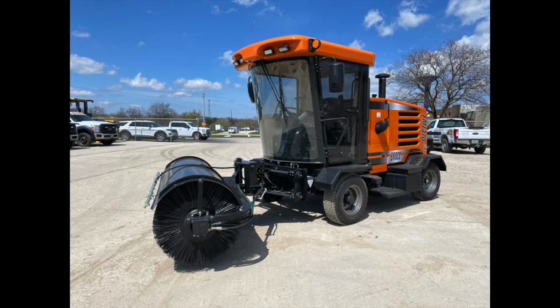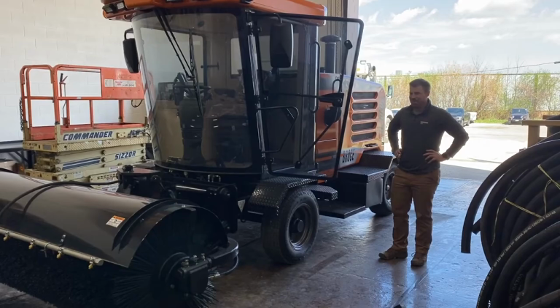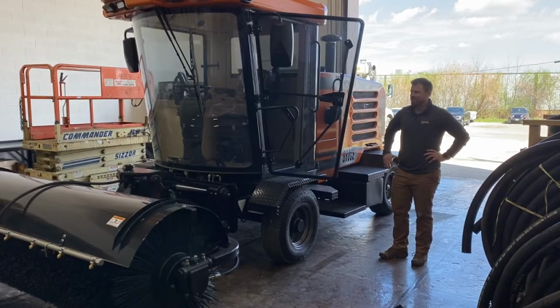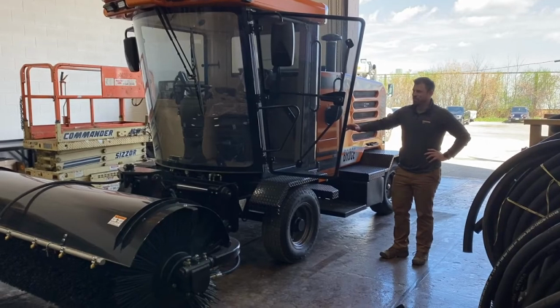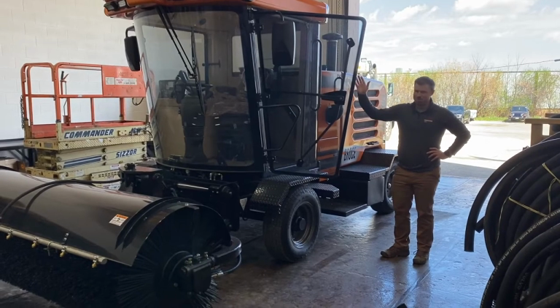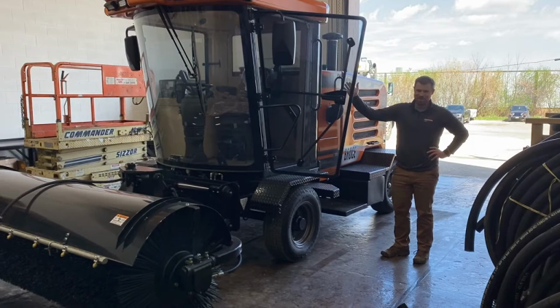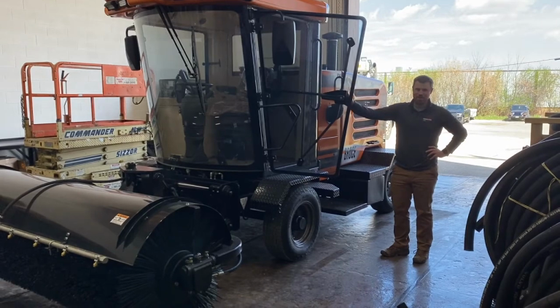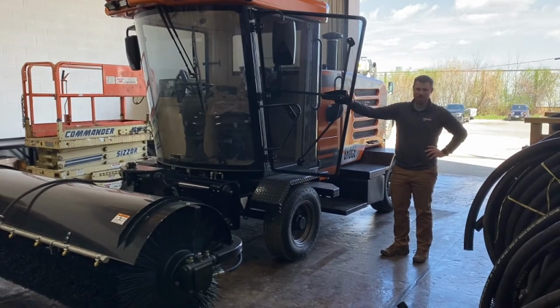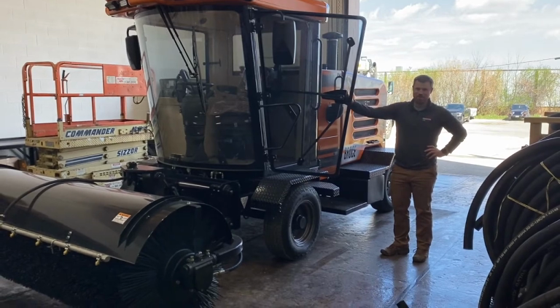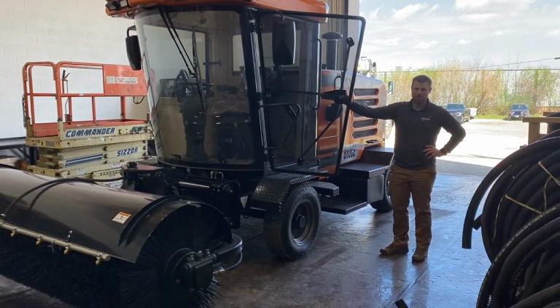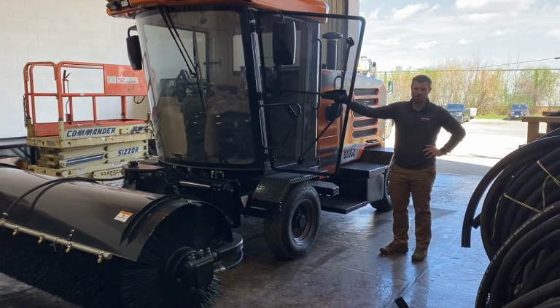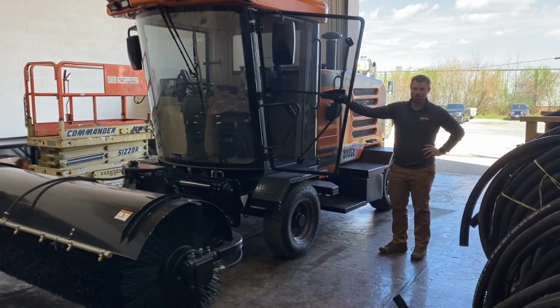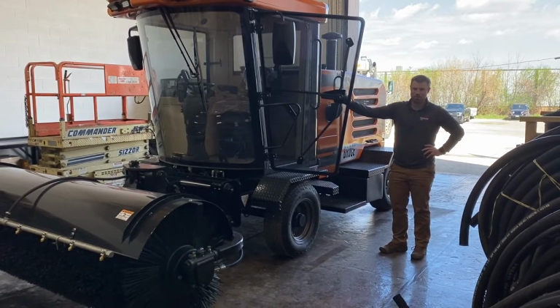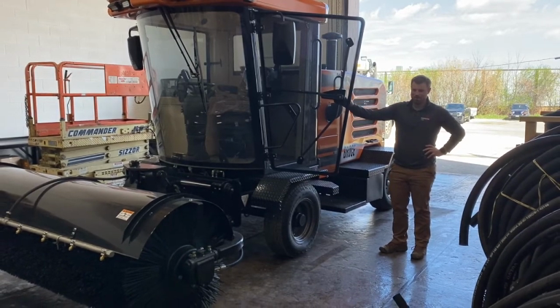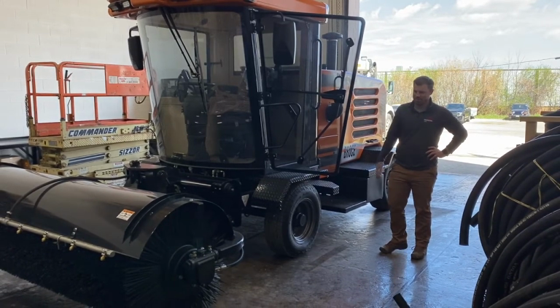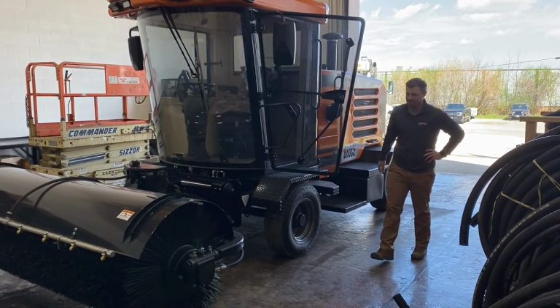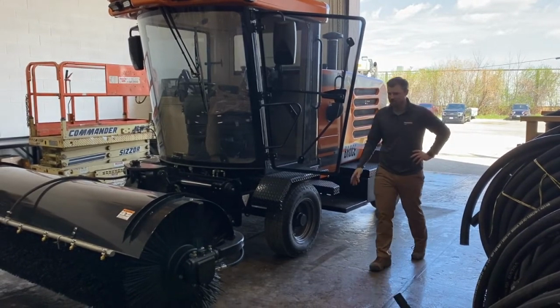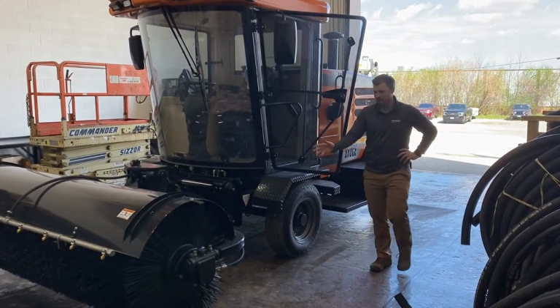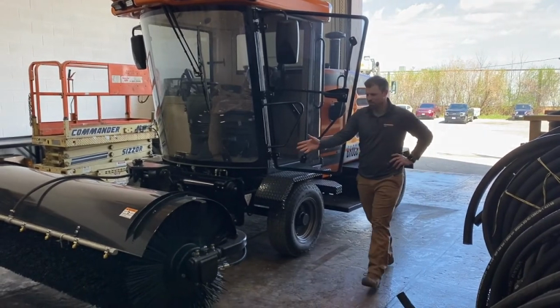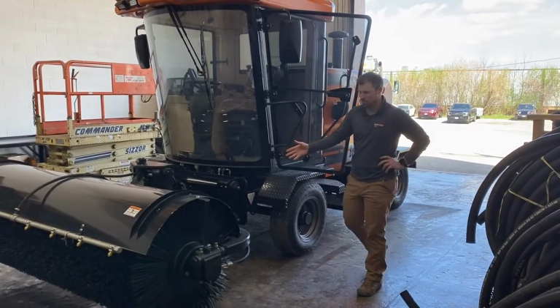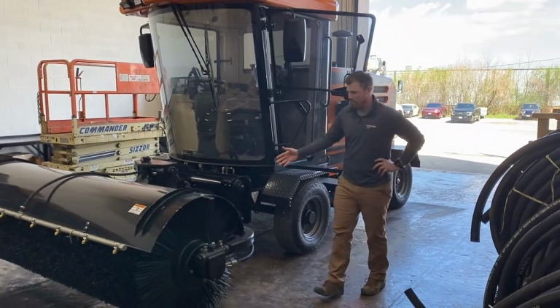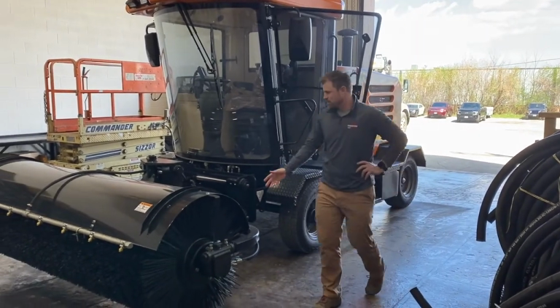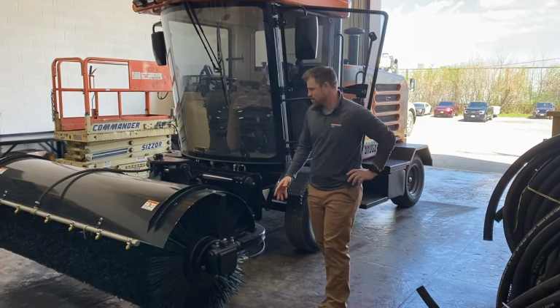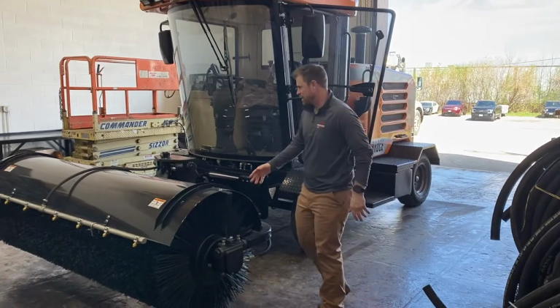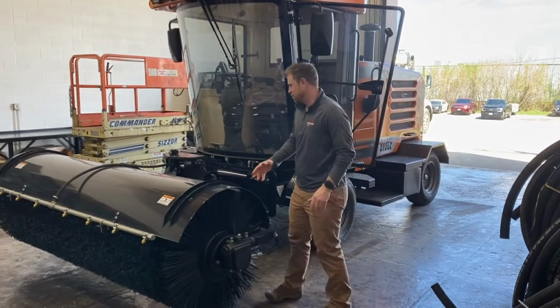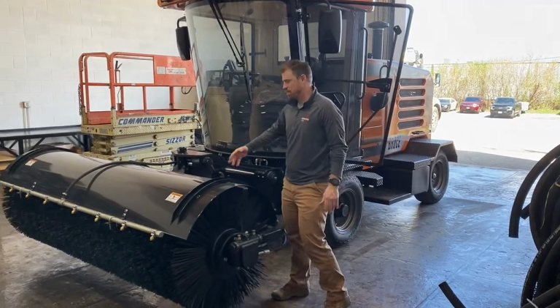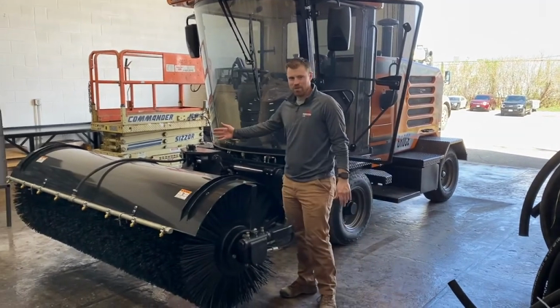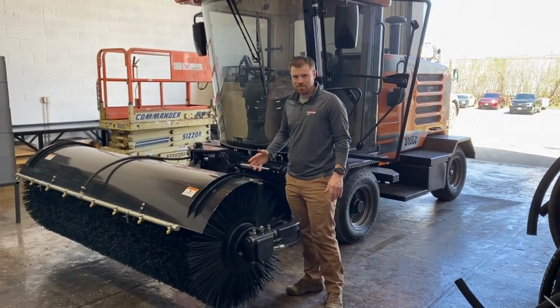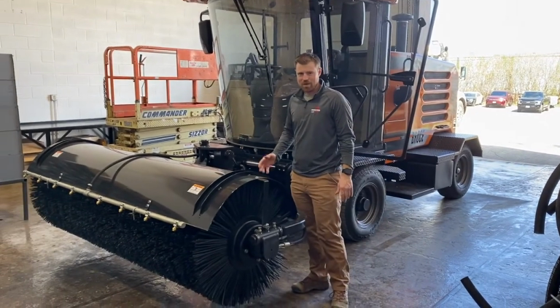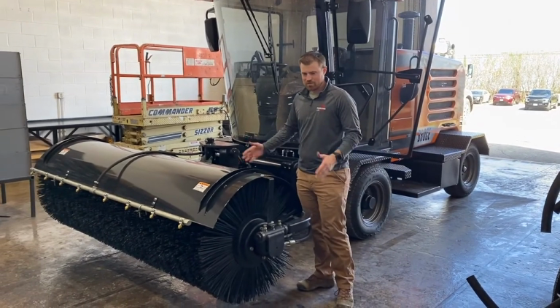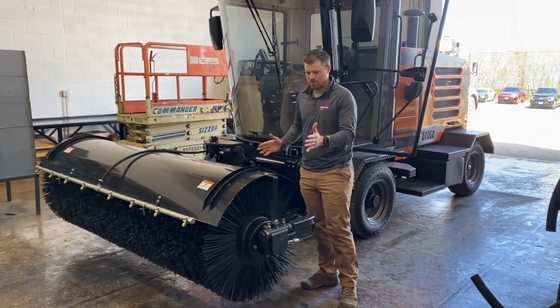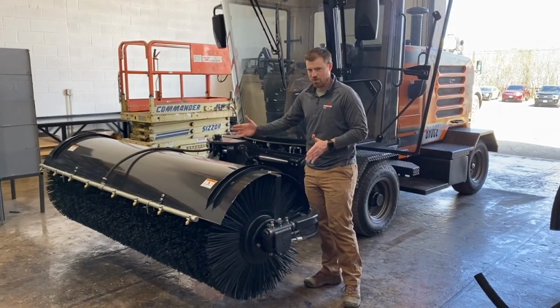This is the Brose FMJ 470 Broom, a front mount broom with side shift capability and also rotate.